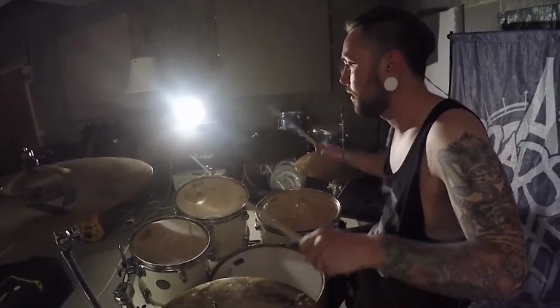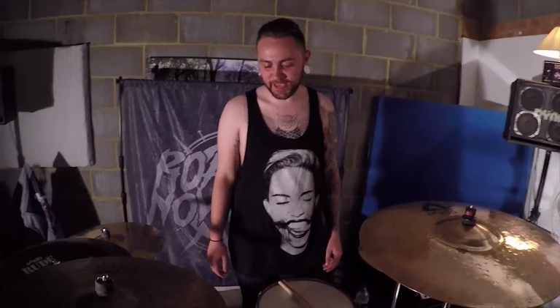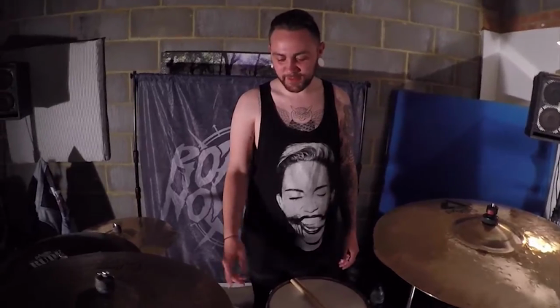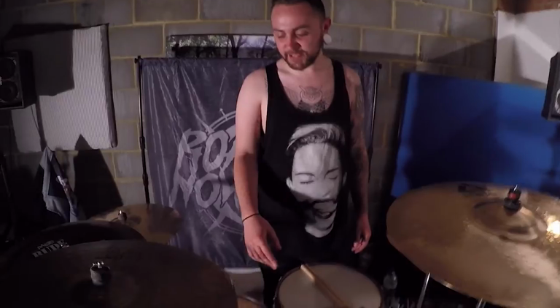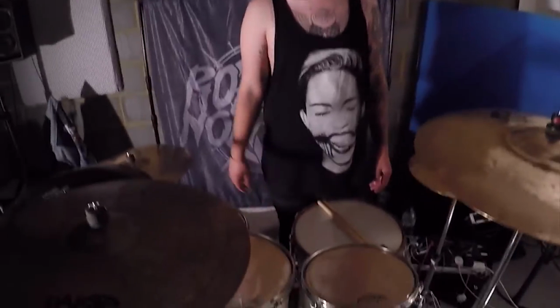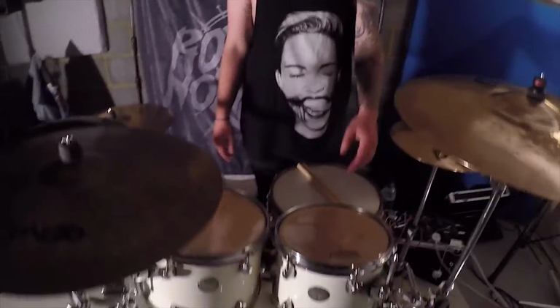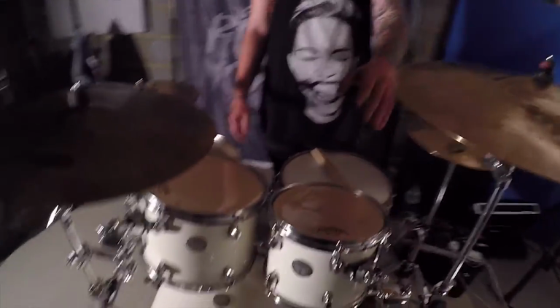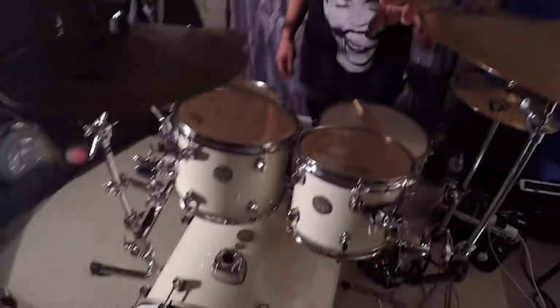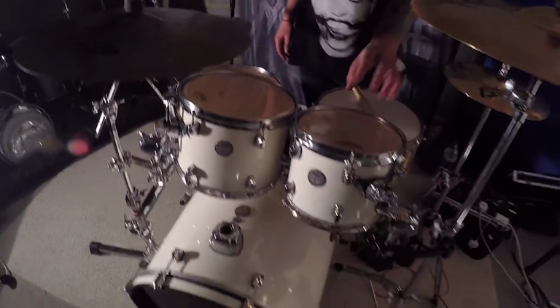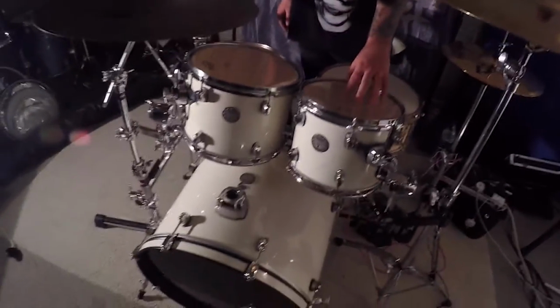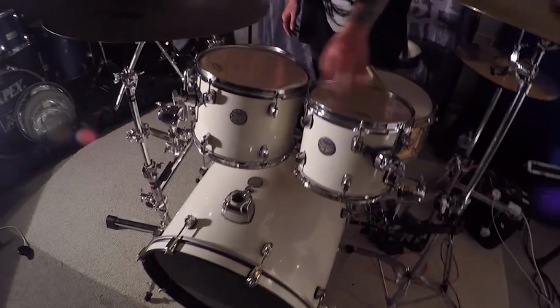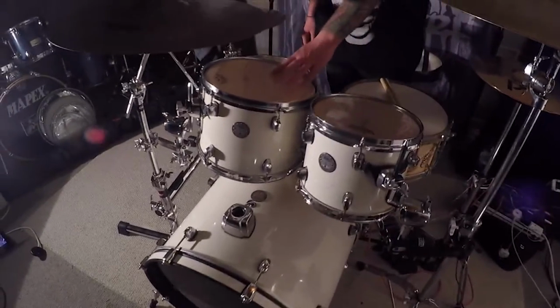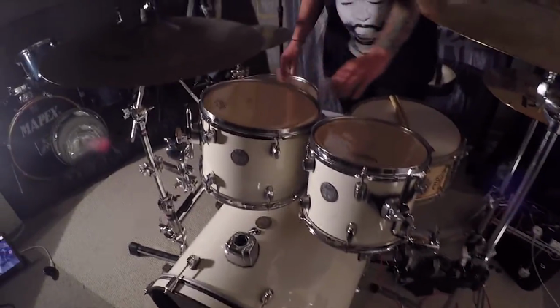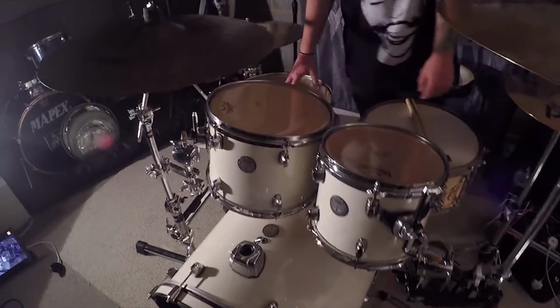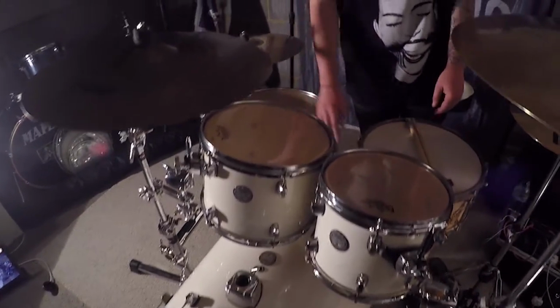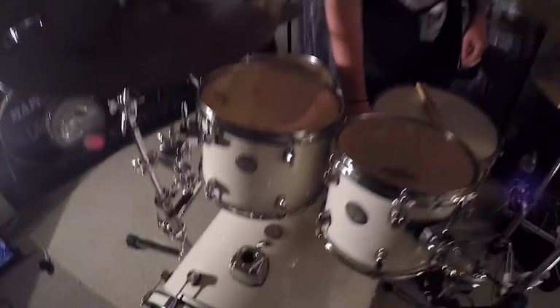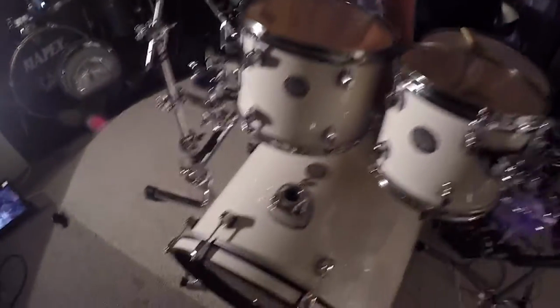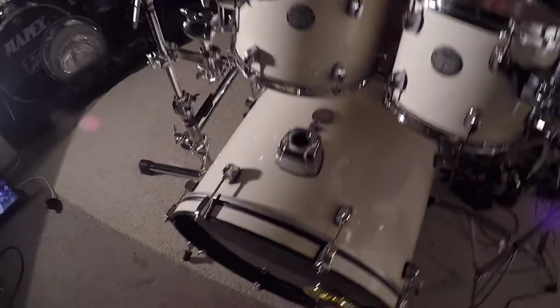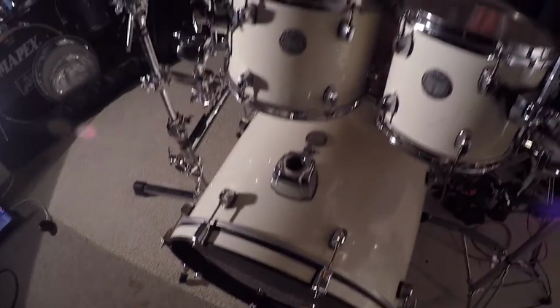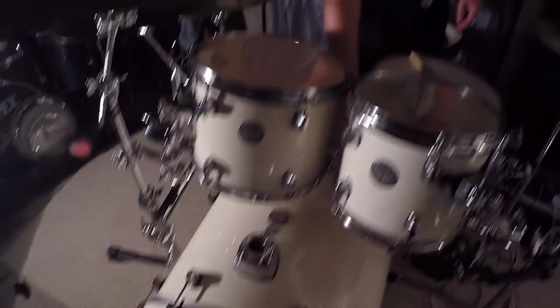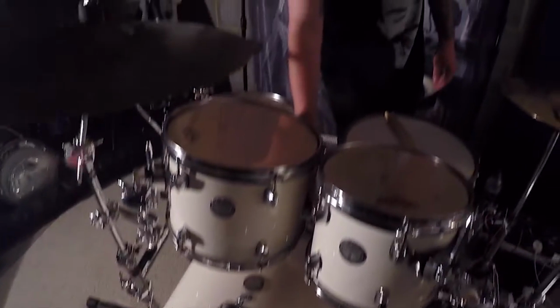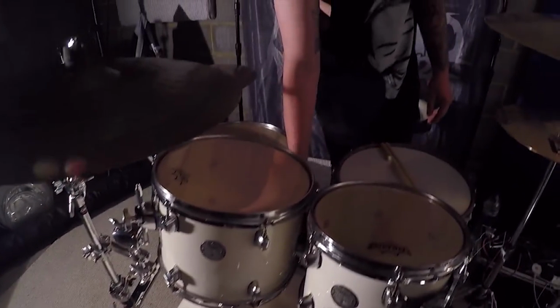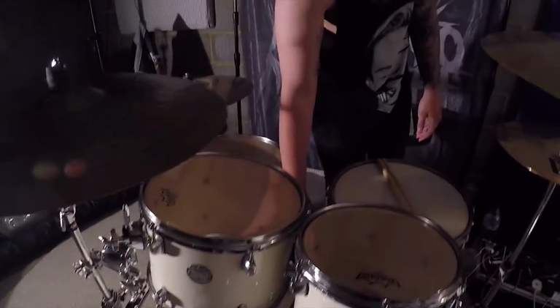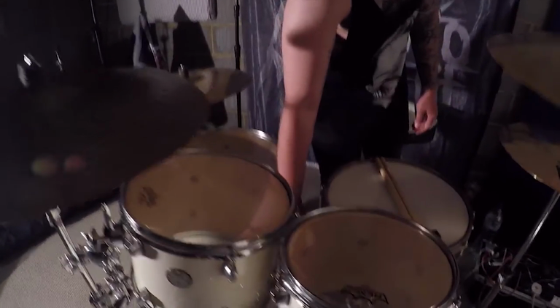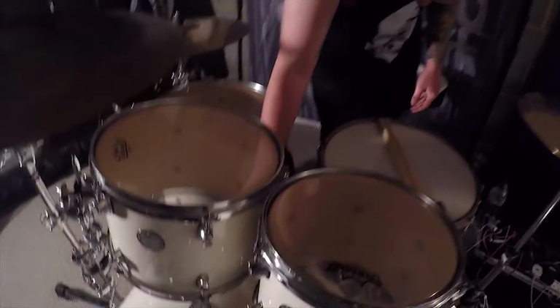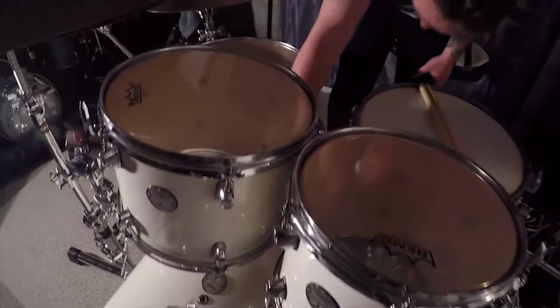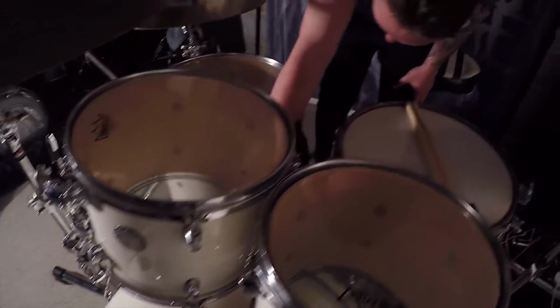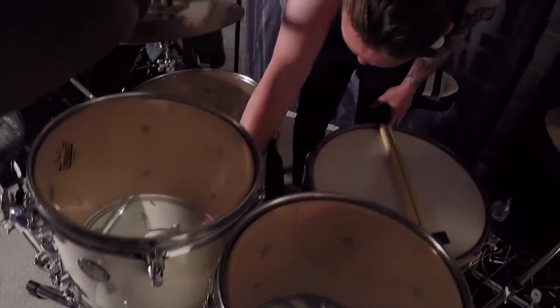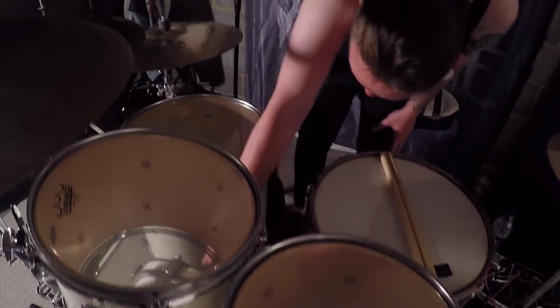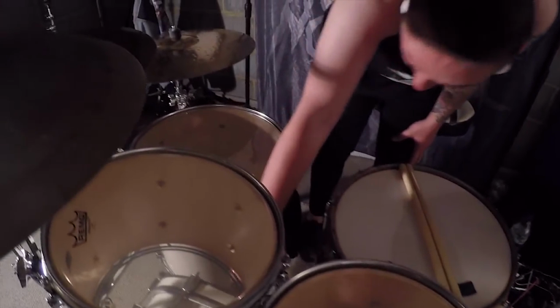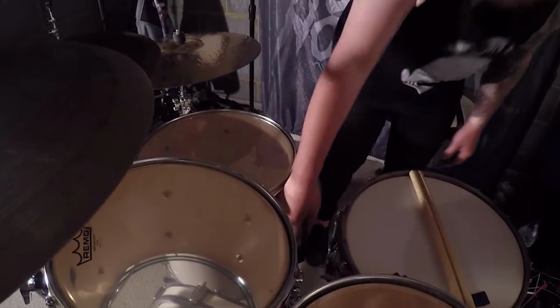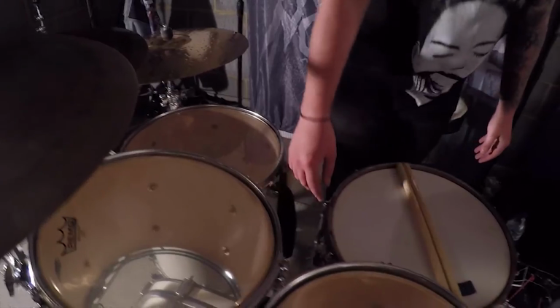Okay, so I've got the Mapex Horizon. I've got 10, 12, 16, 22 inch and the kit. The heads I've got at the minute is the Evans EQ4 batter.